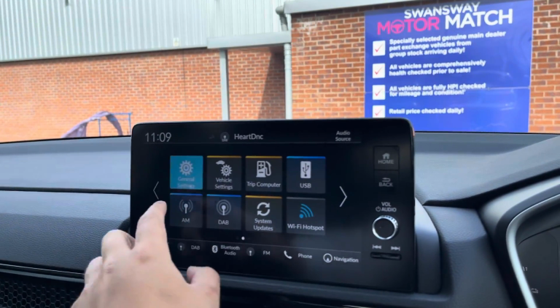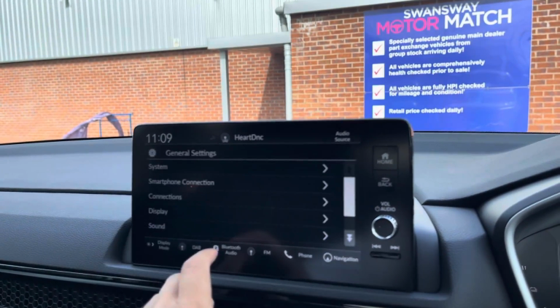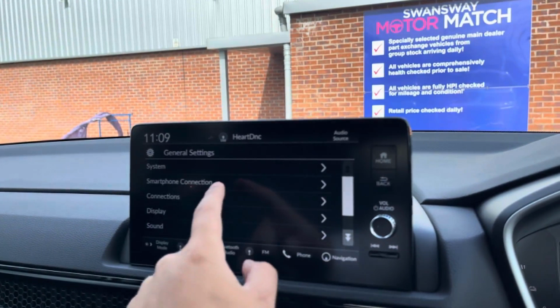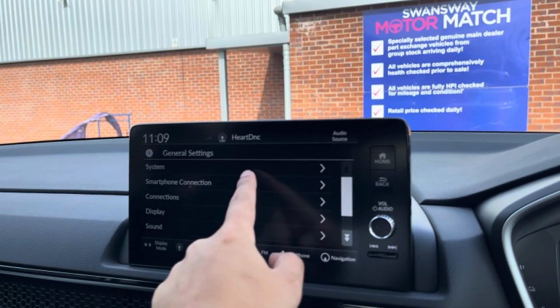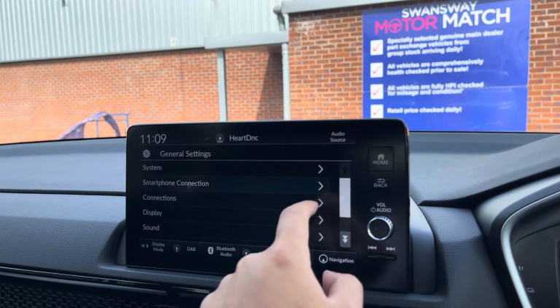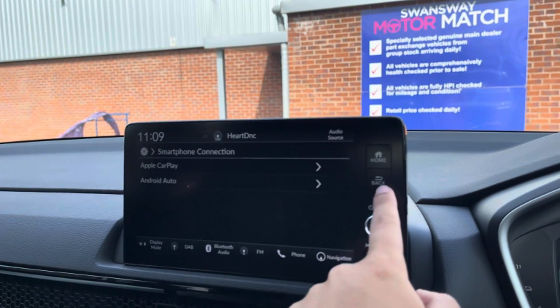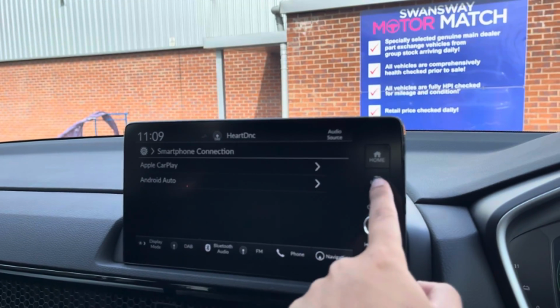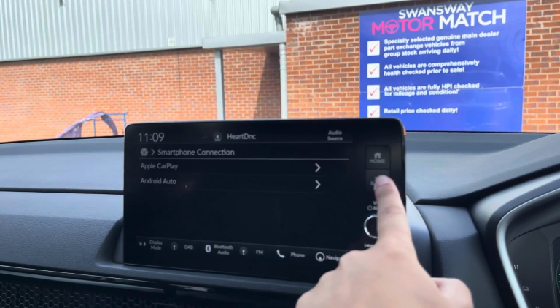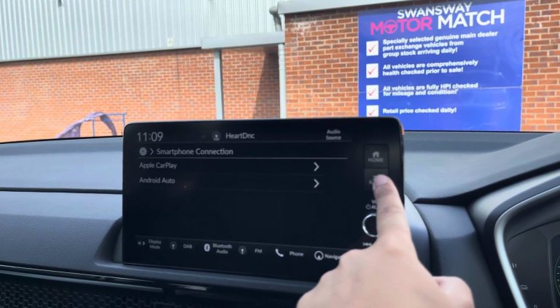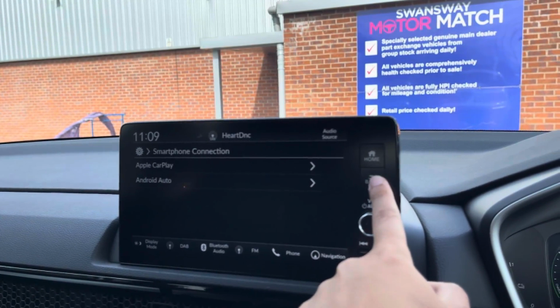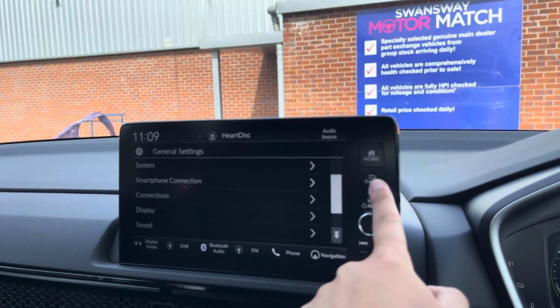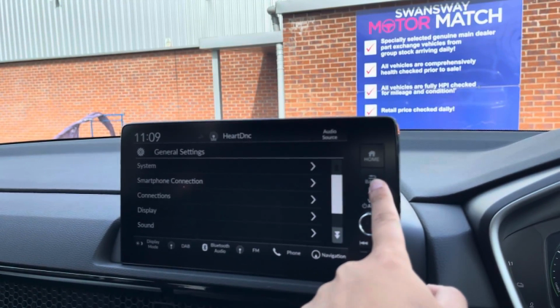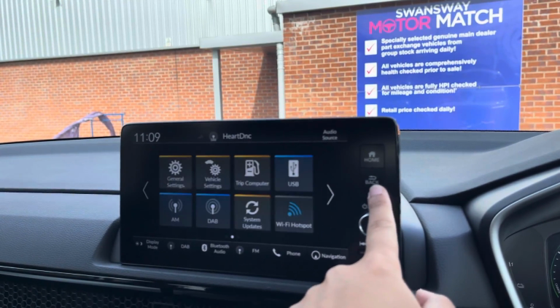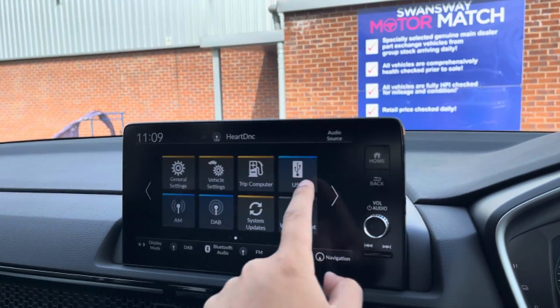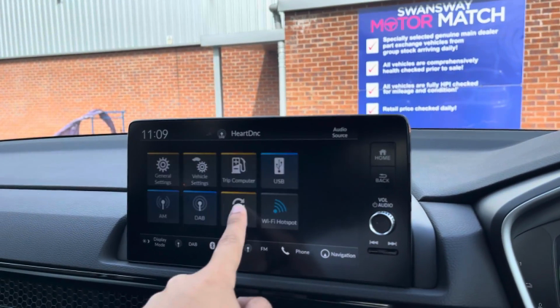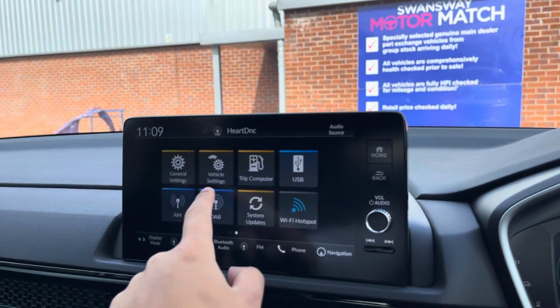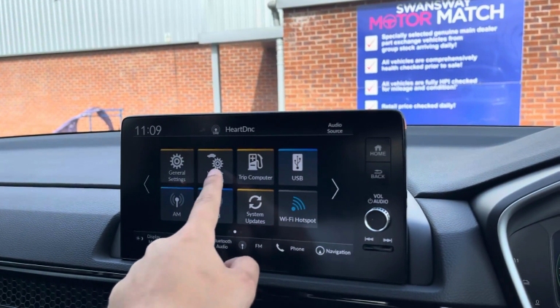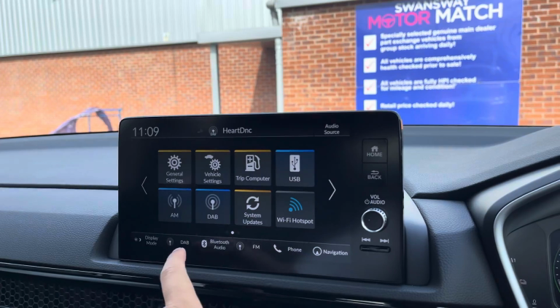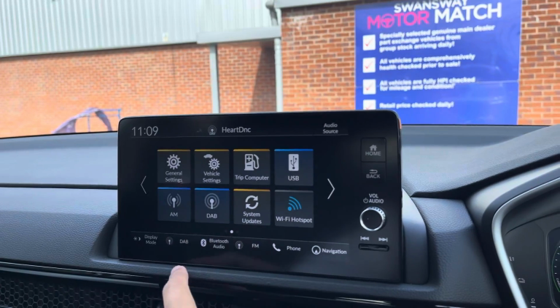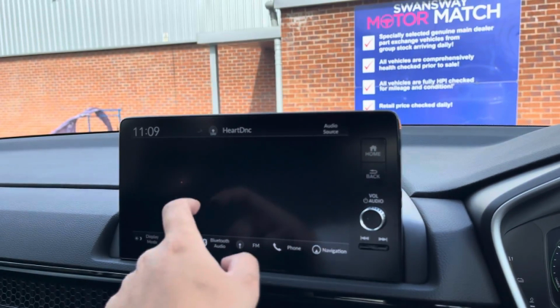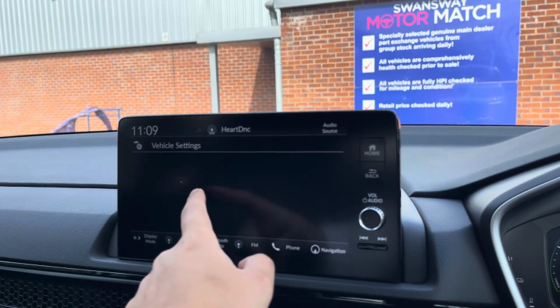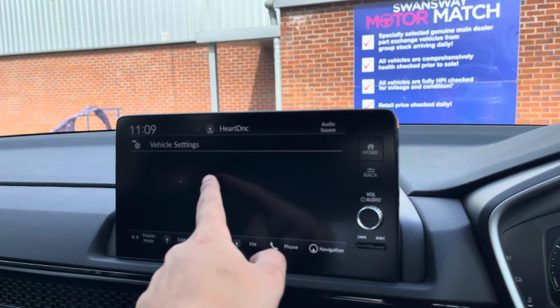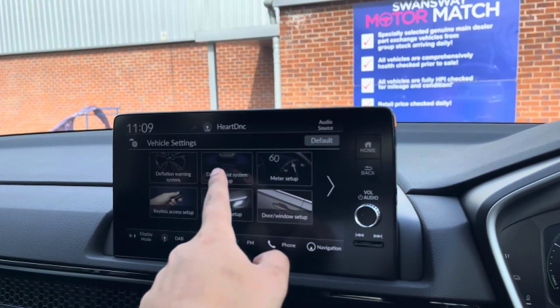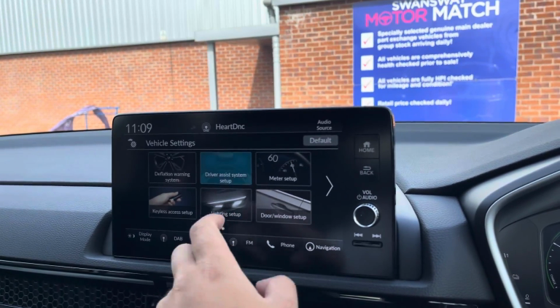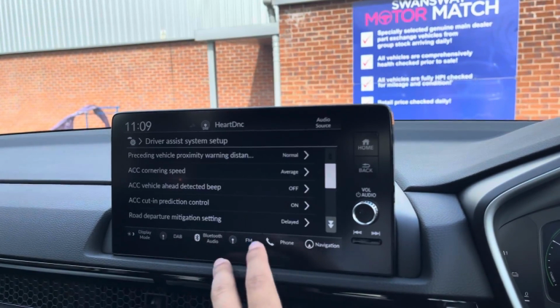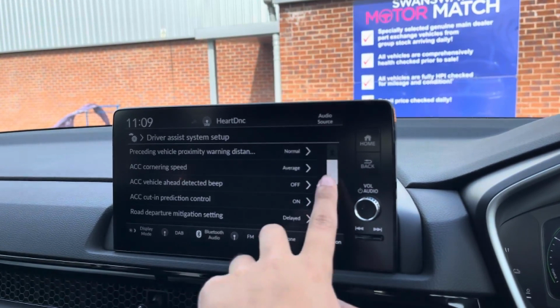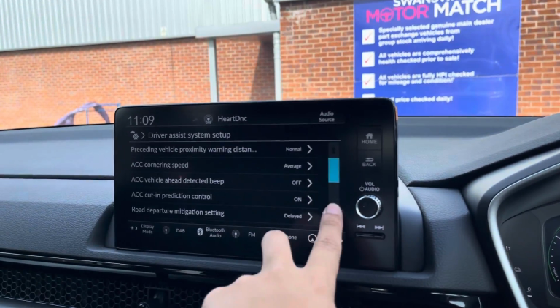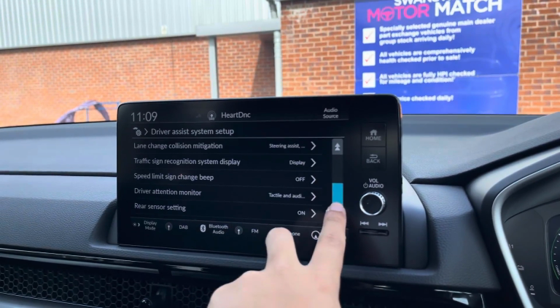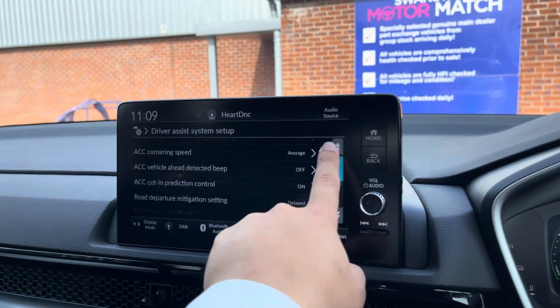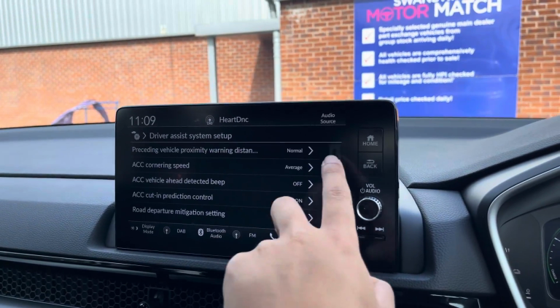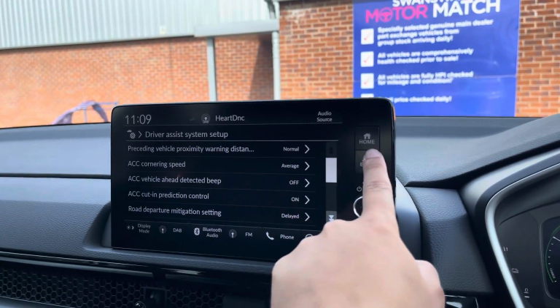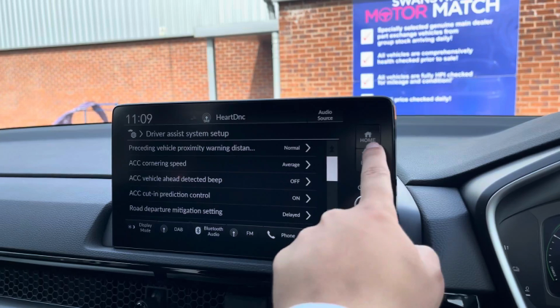If you'd like to make use of Apple CarPlay or Android Auto, those functions are both available via the smartphone settings in the general menu. In the vehicle settings menu you can have a closer look at all the Honda Sensing technology that the CR-V comes with.